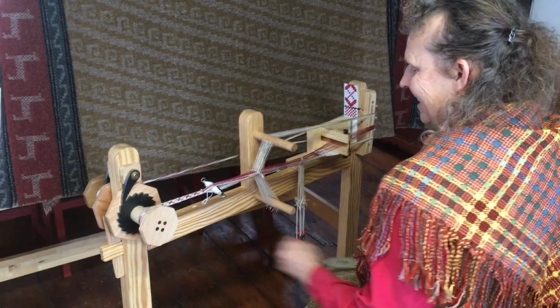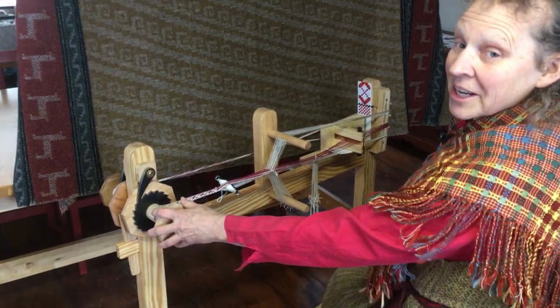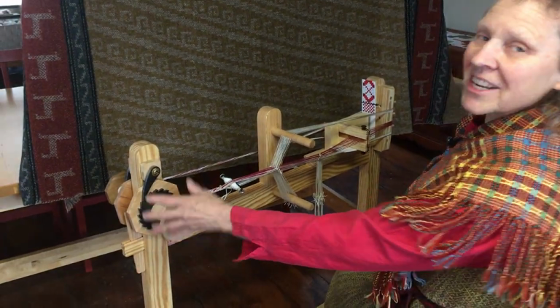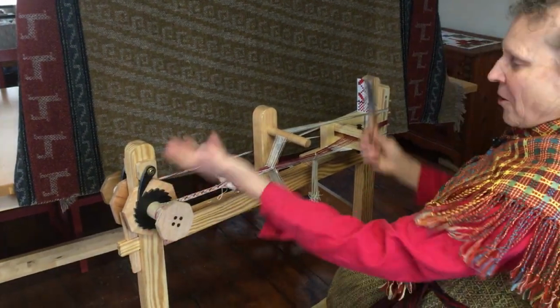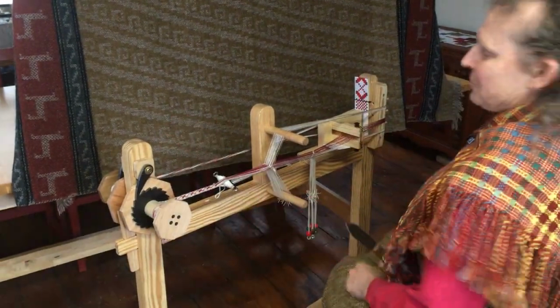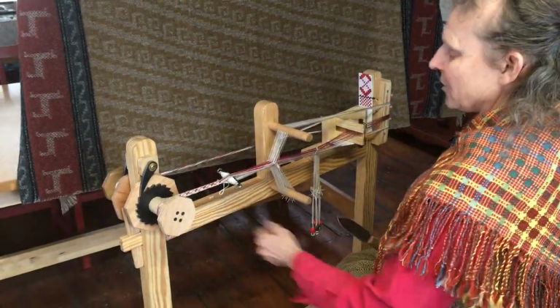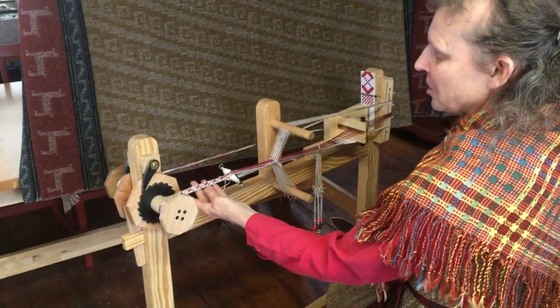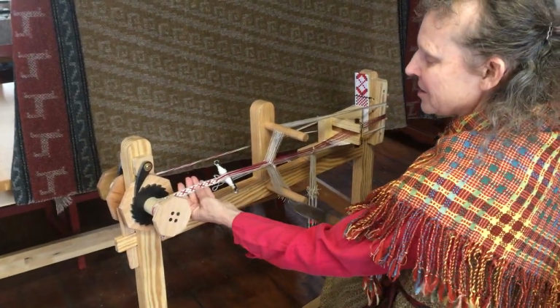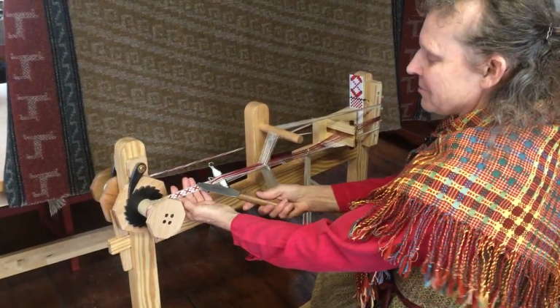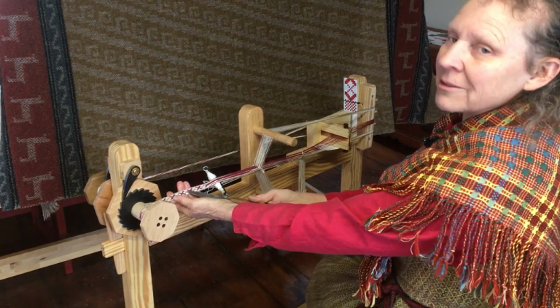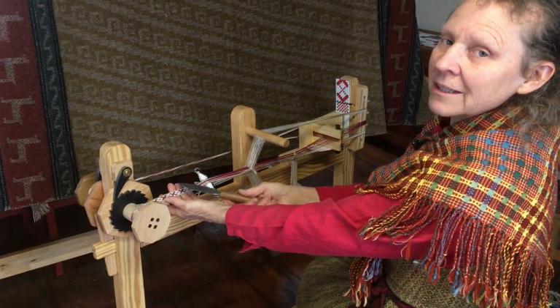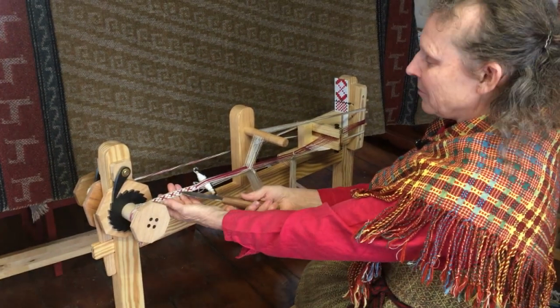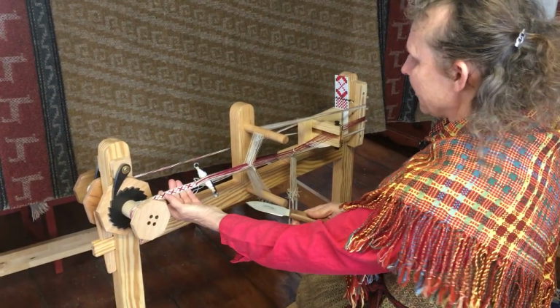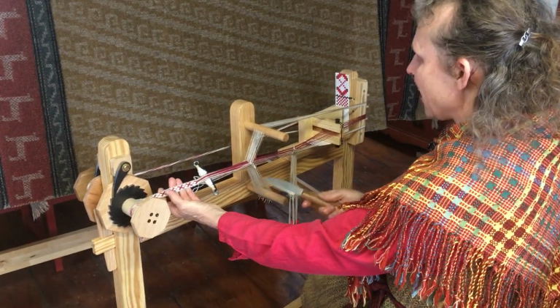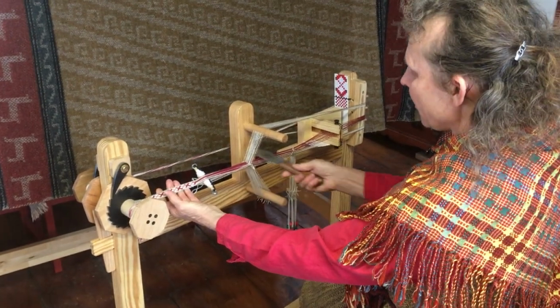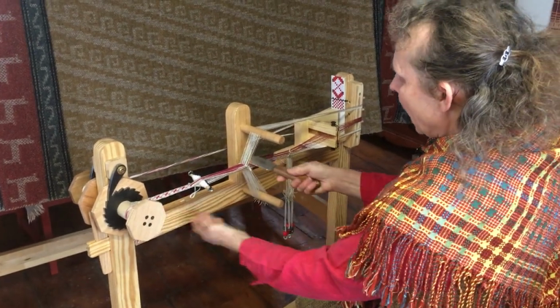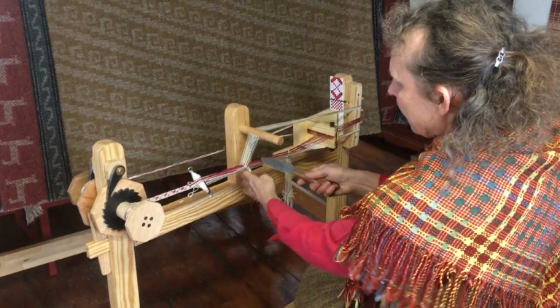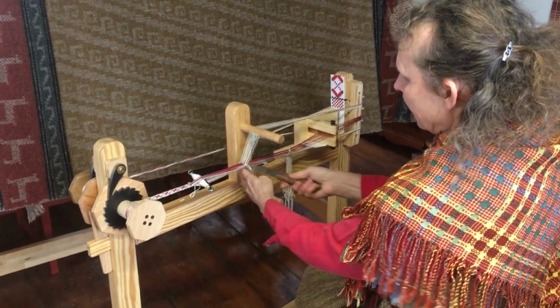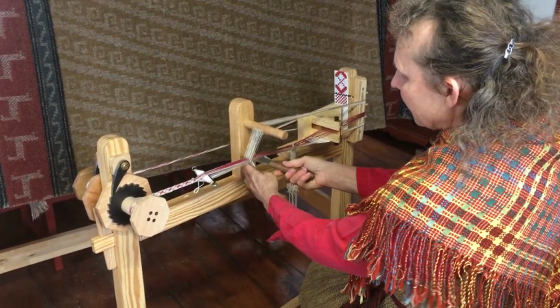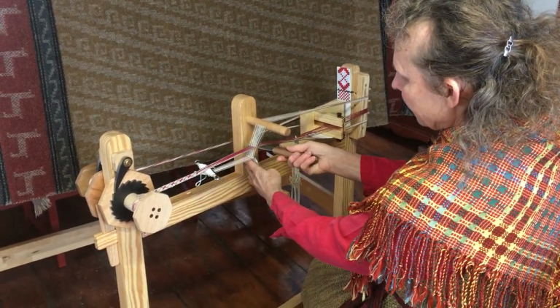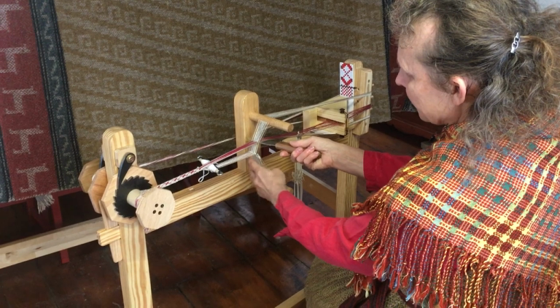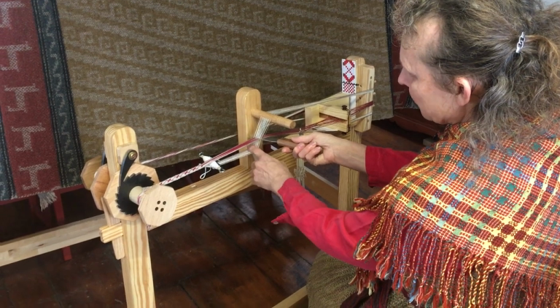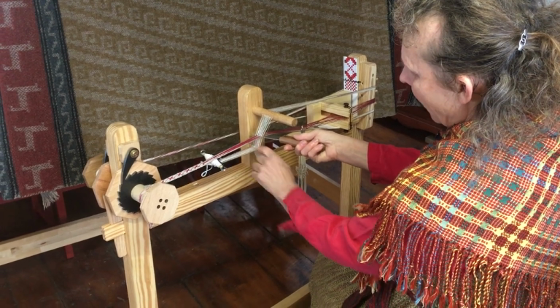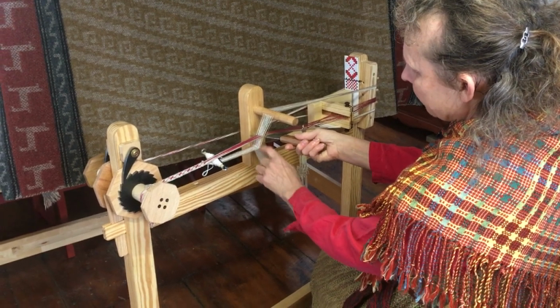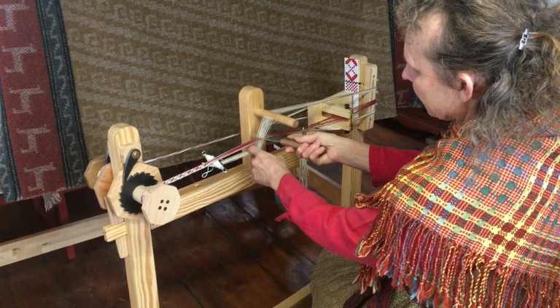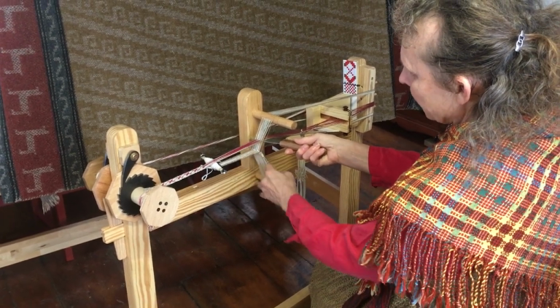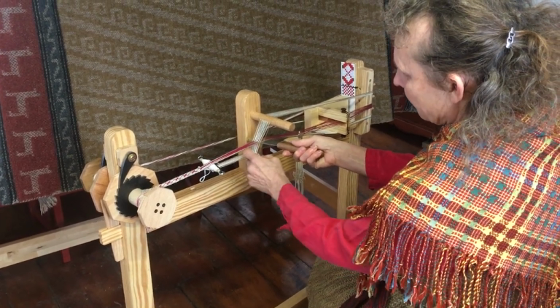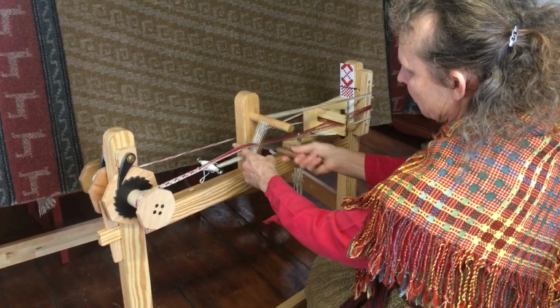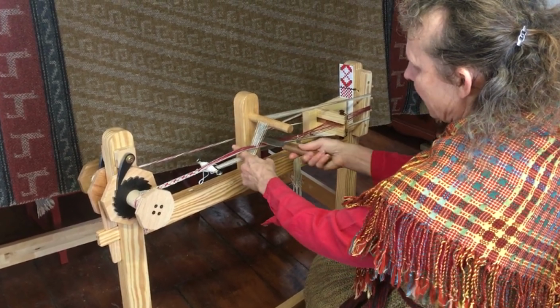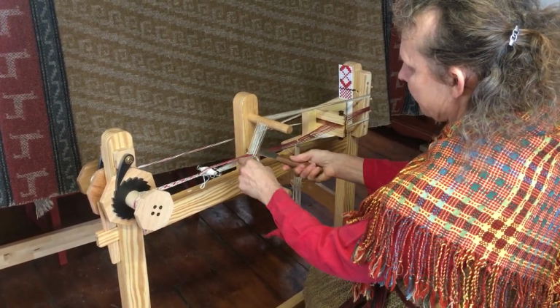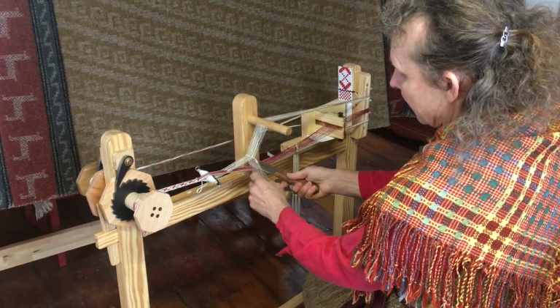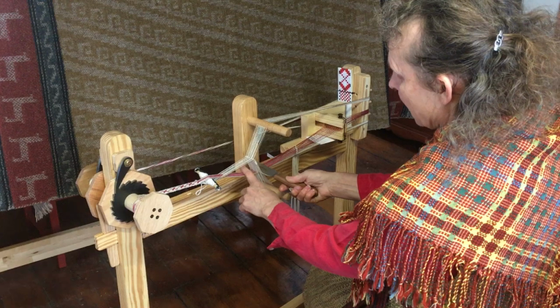Here is our Vevstuga band loom. You can see I've started weaving a little bit of a patterned band, and it's got an anklet-style shedding system. We have half heddles here — texel heddles just folded in half the regular size.